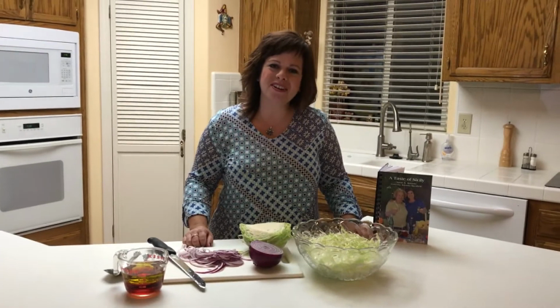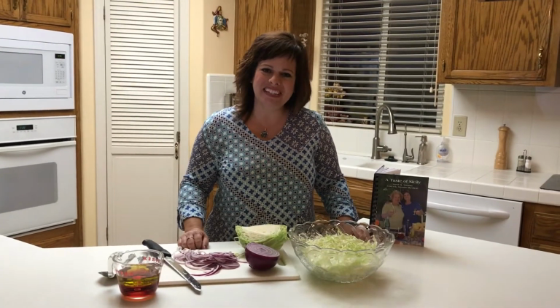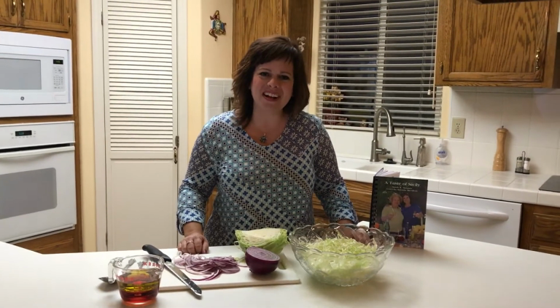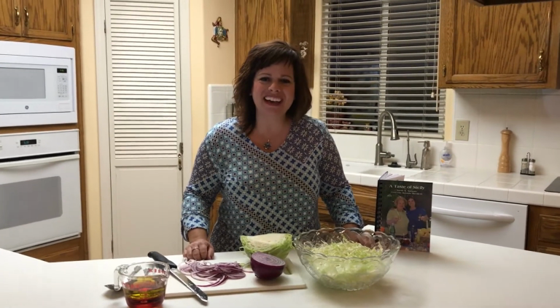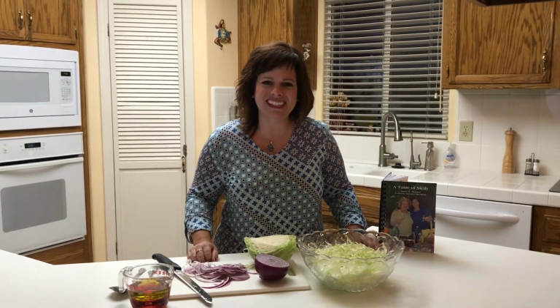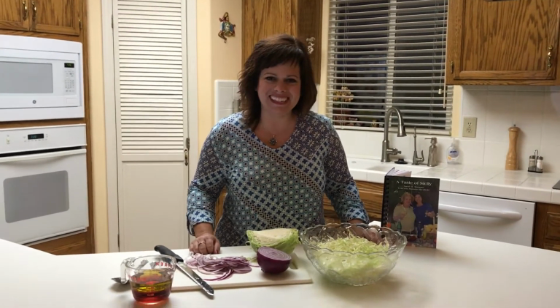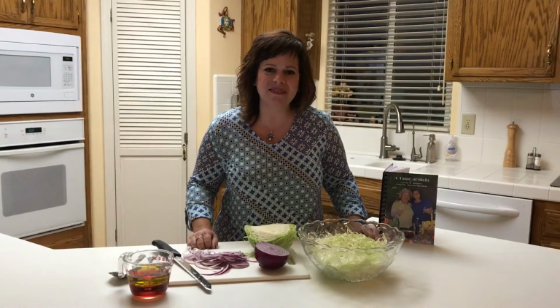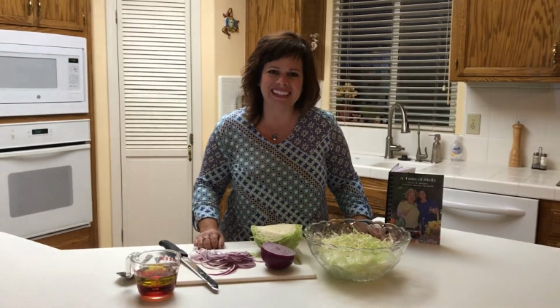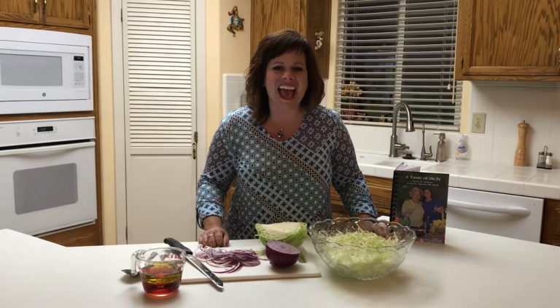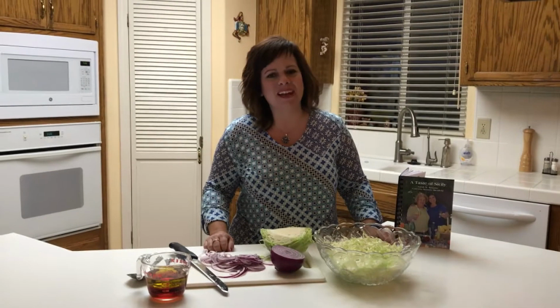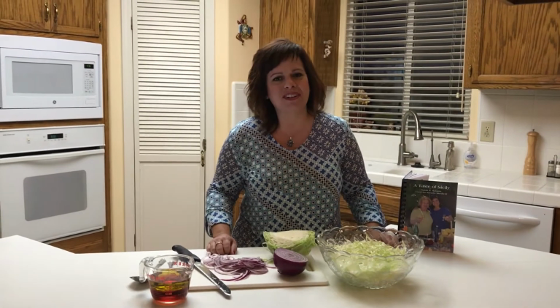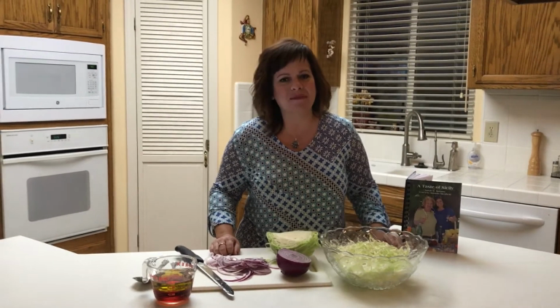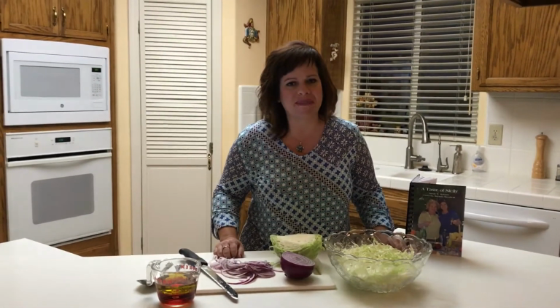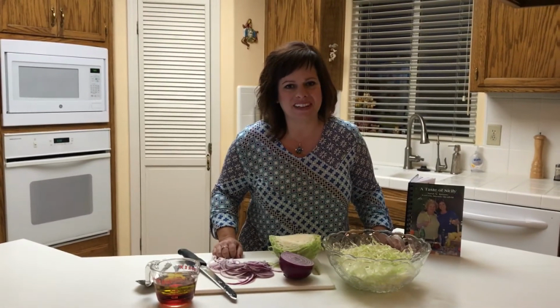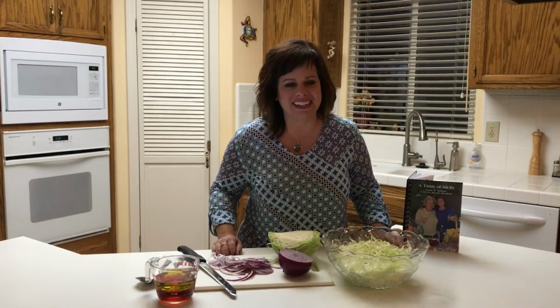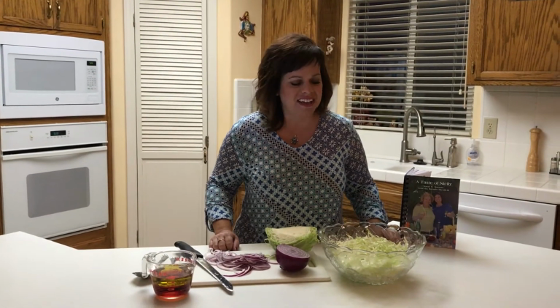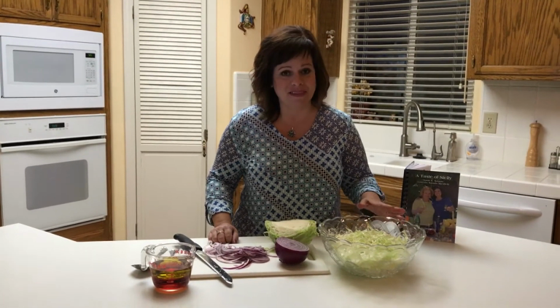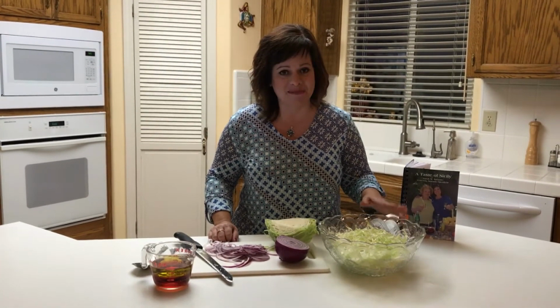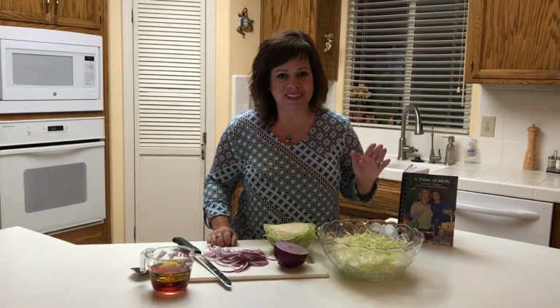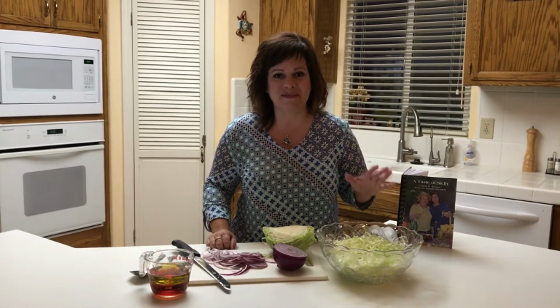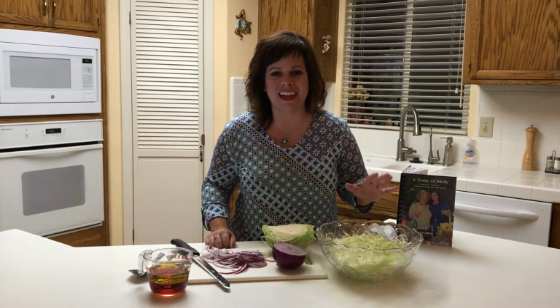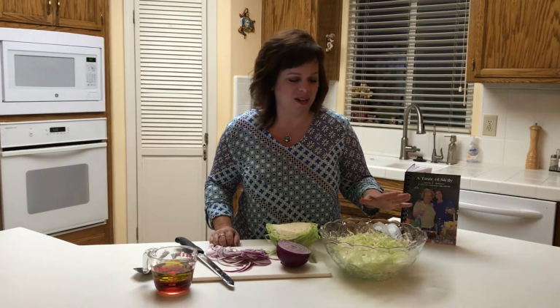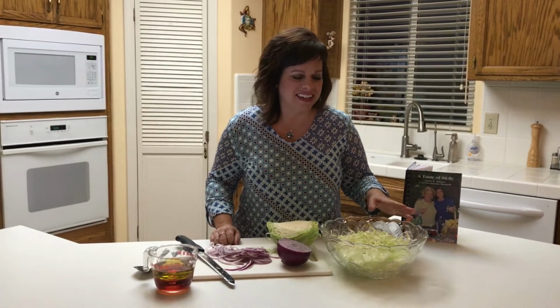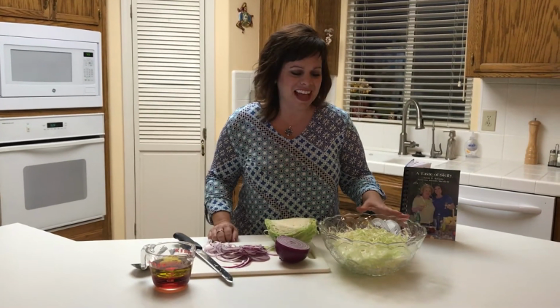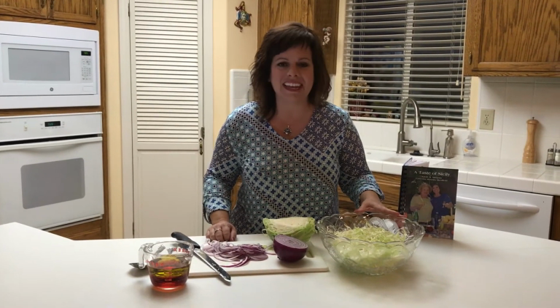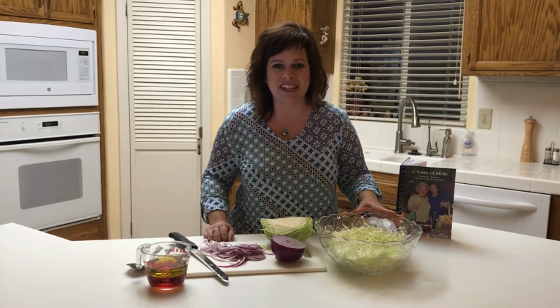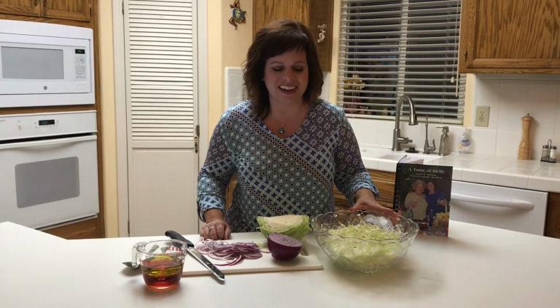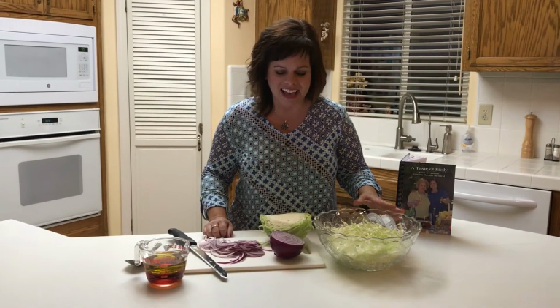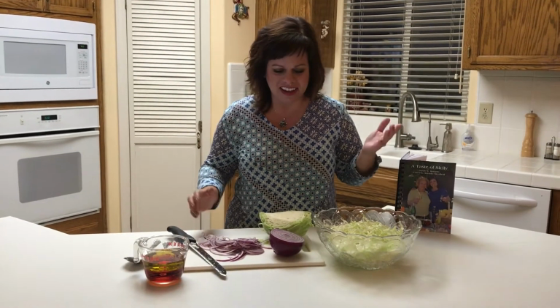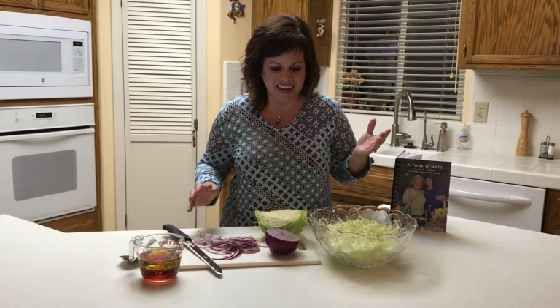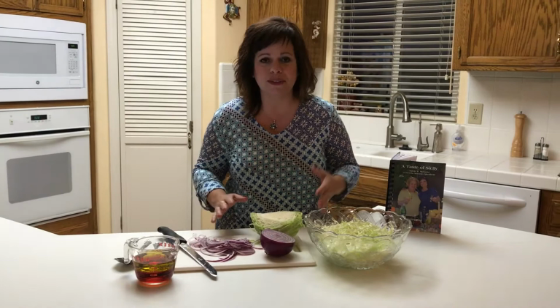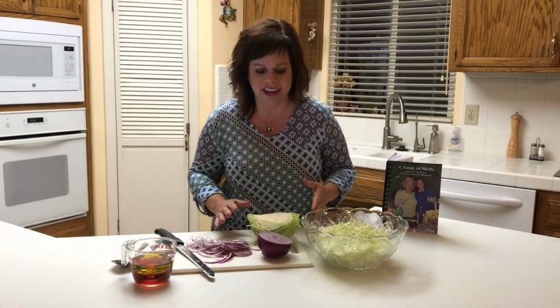Buongiorno amici and welcome back to A Taste of Sicily. I'm Conchetta and today I'm going to show you how to make one of my very favorite salads. It's my favorite because it's very fast and very healthy. Today's salad is a cabbage salad and it only takes a few ingredients.